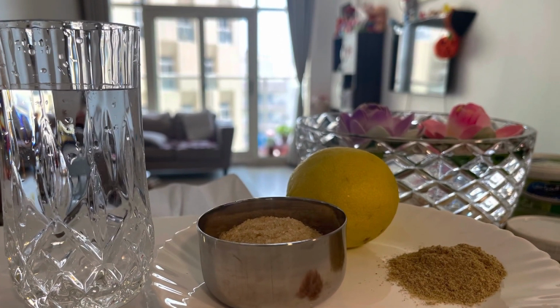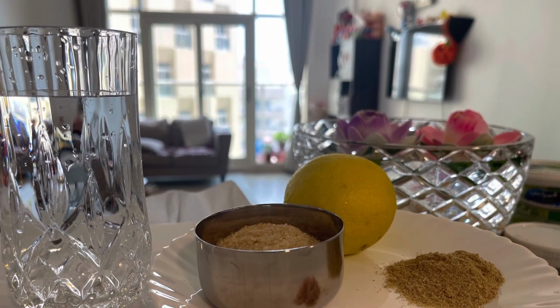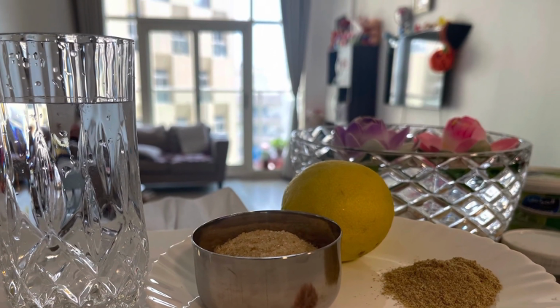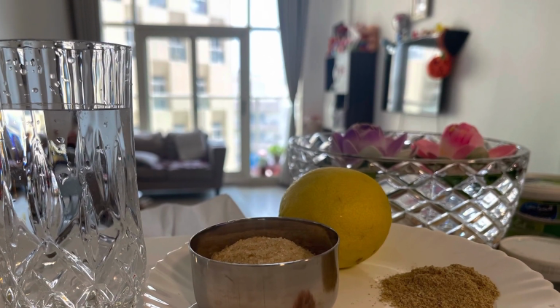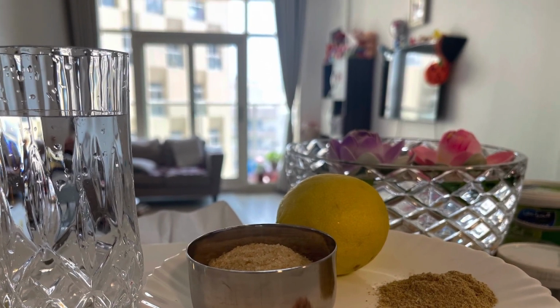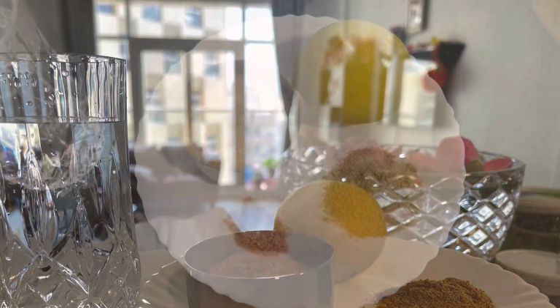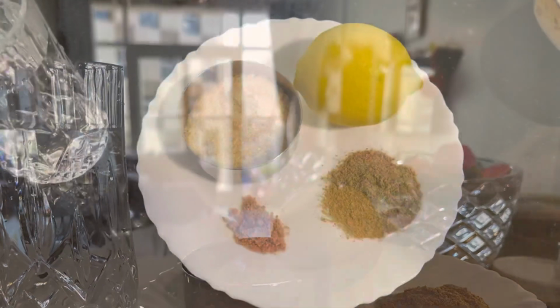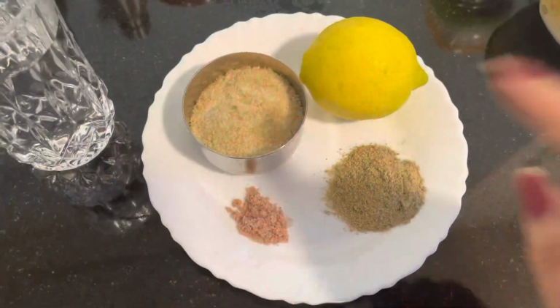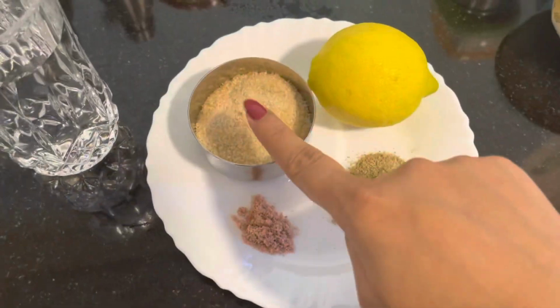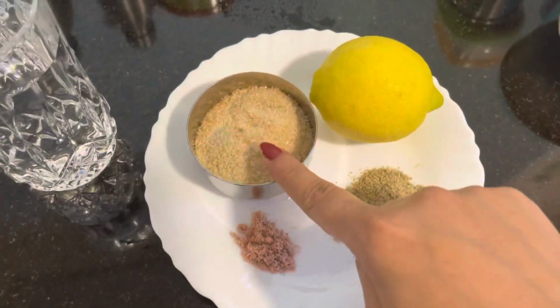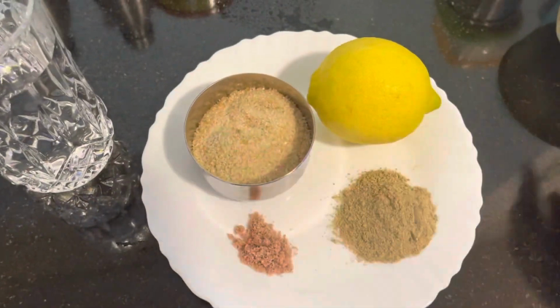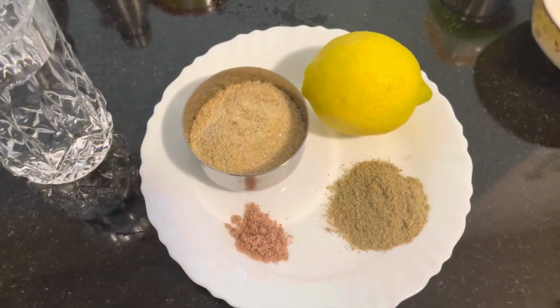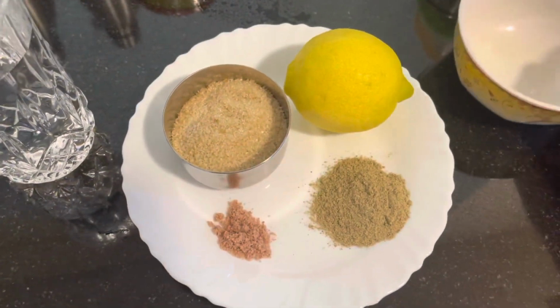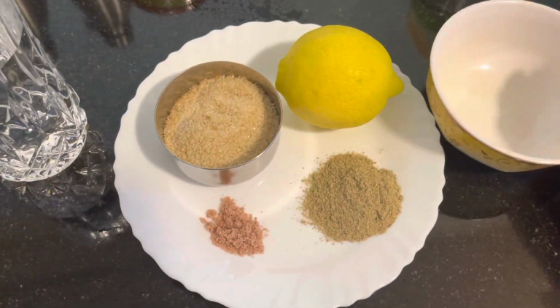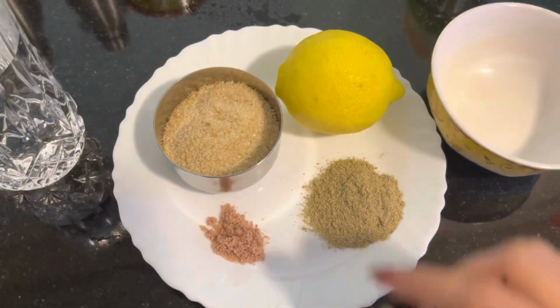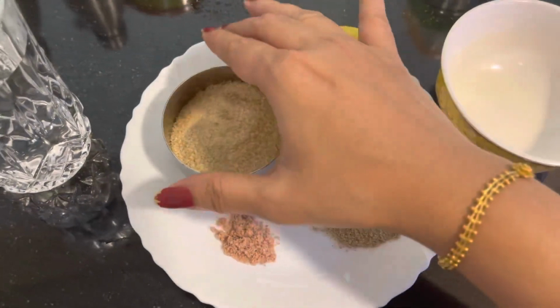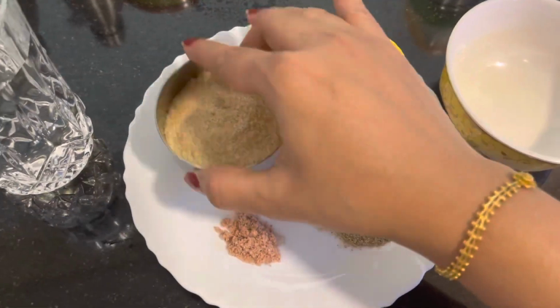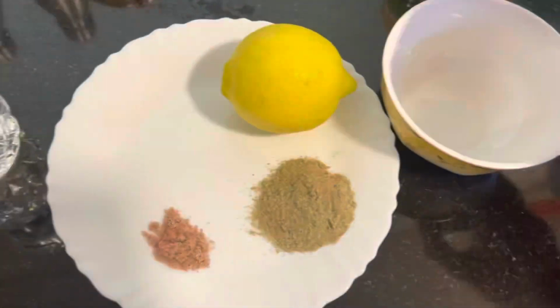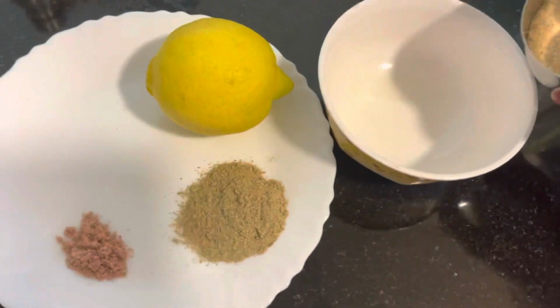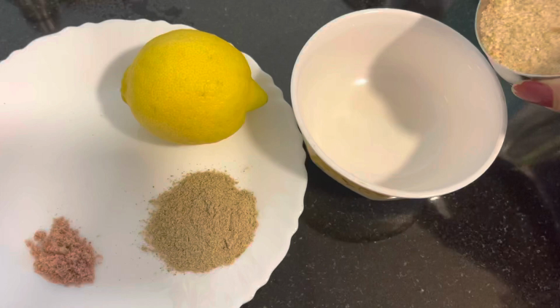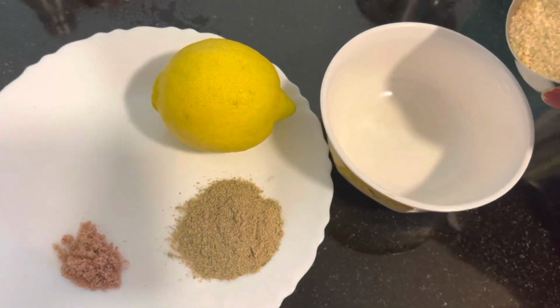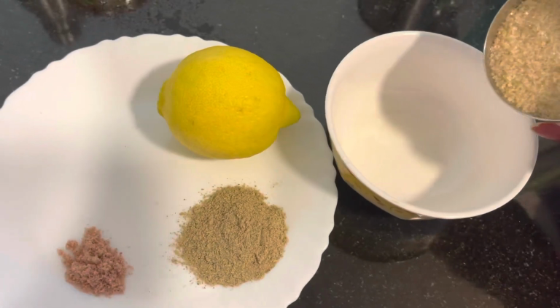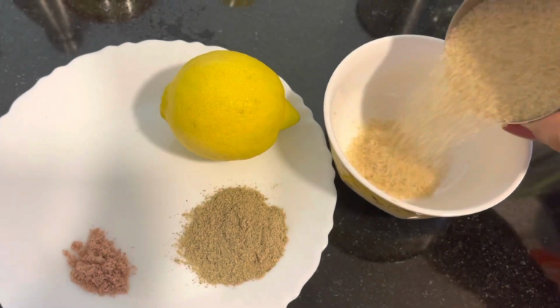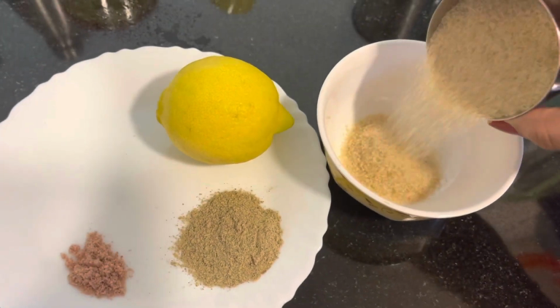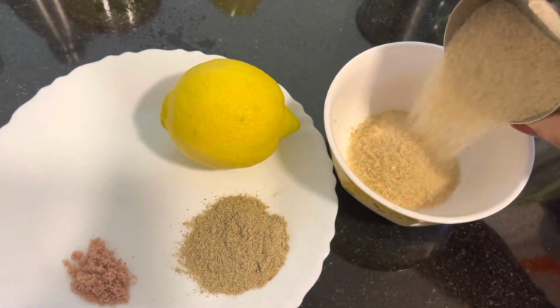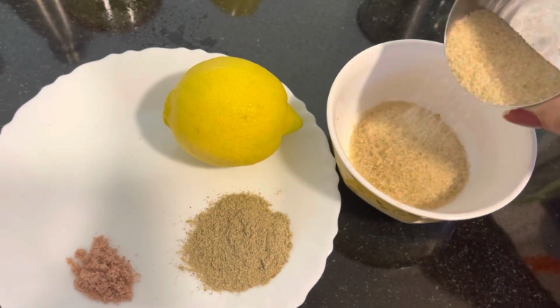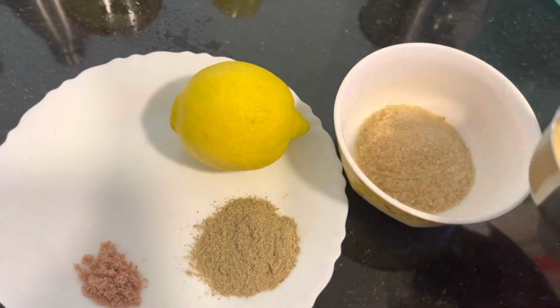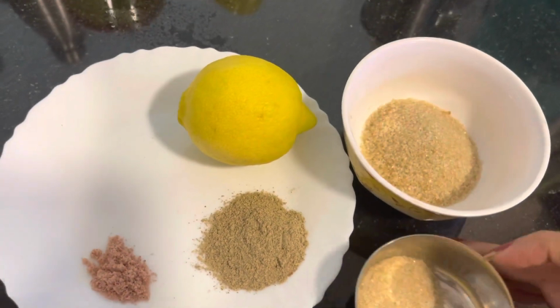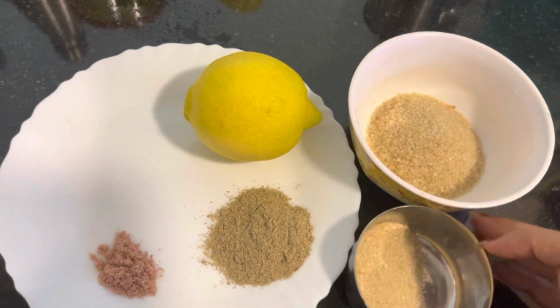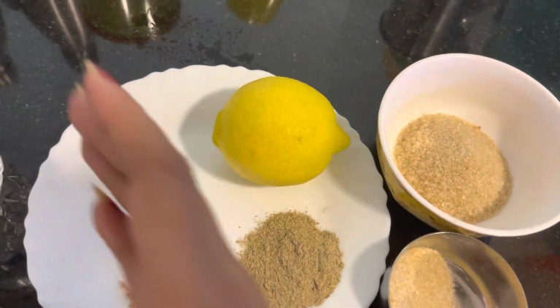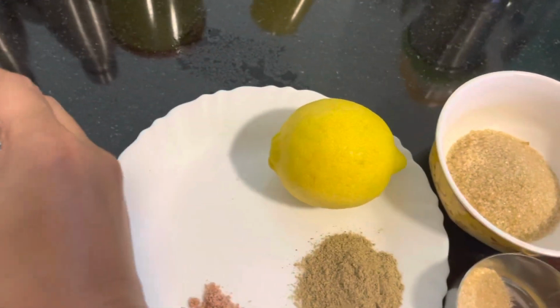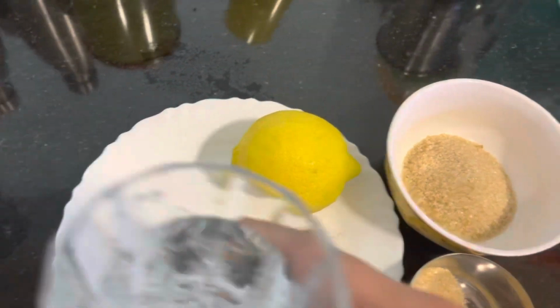Jal jeera is the best thing to have in the summer season. Here I have a few ingredients: sugar, lemon, jal jeera powder, and black salt. I'm taking the sugar and will put some water in it.